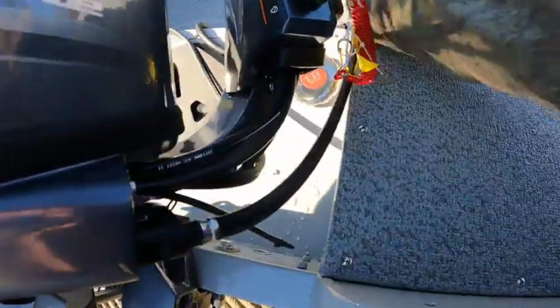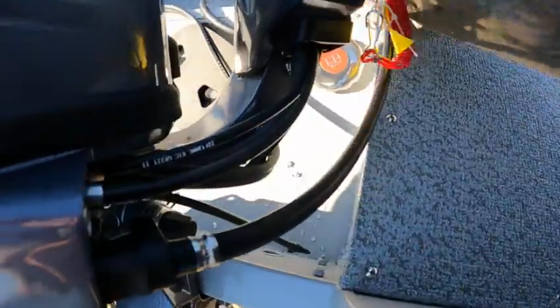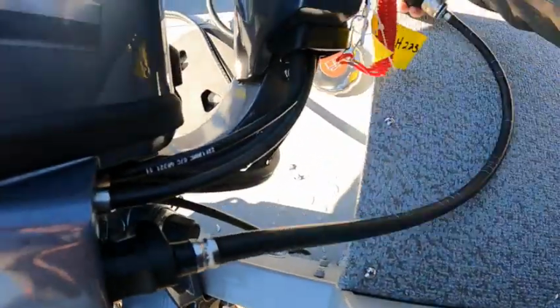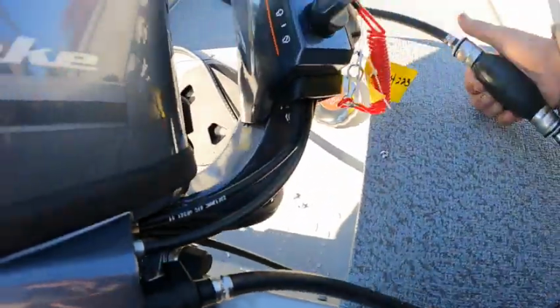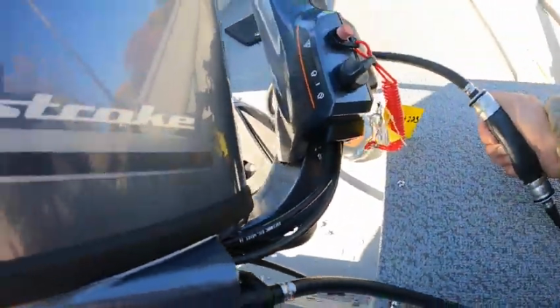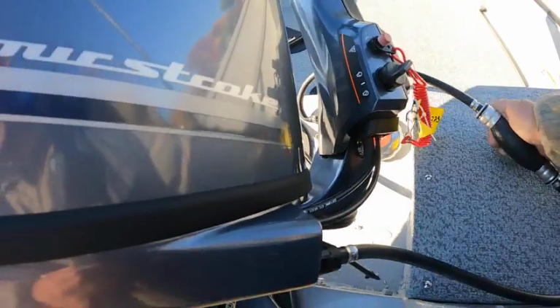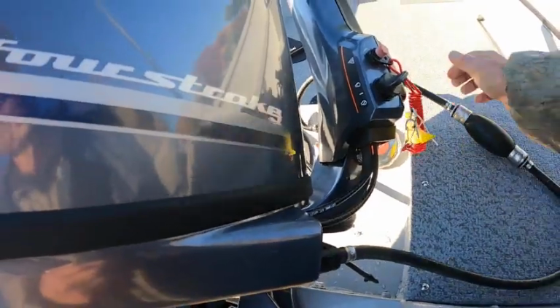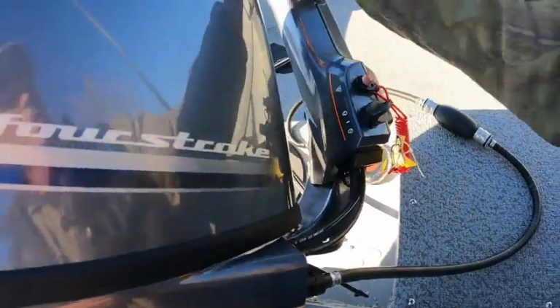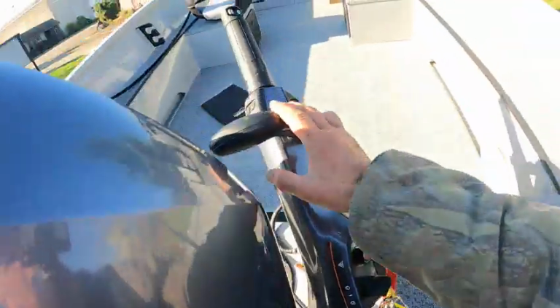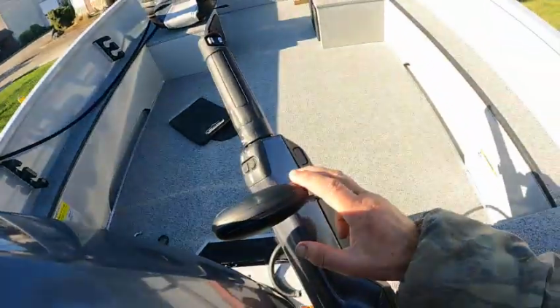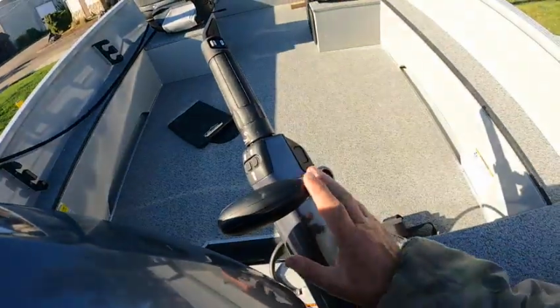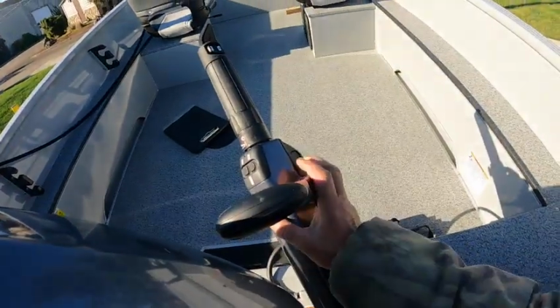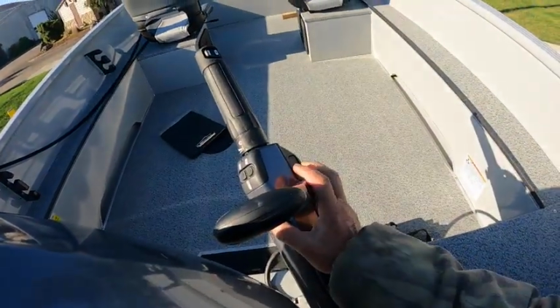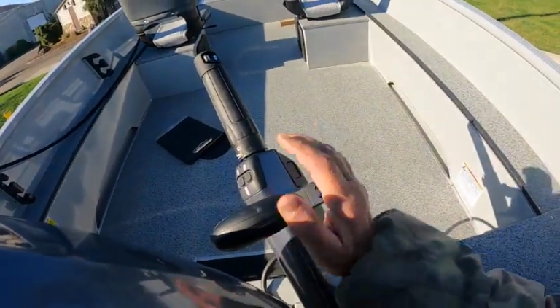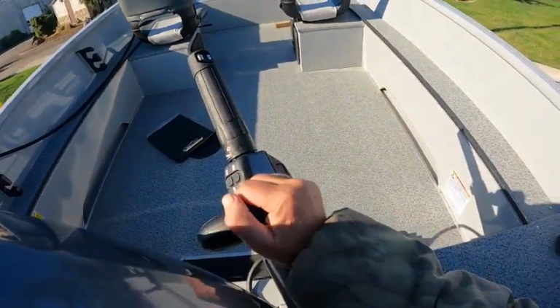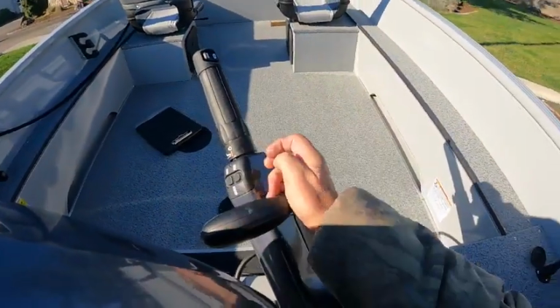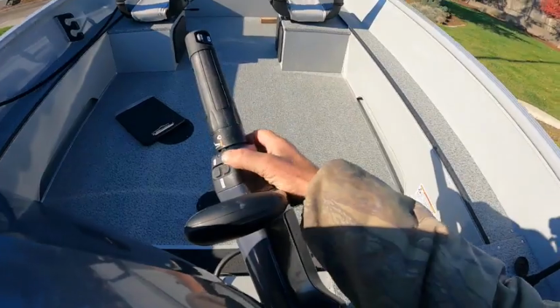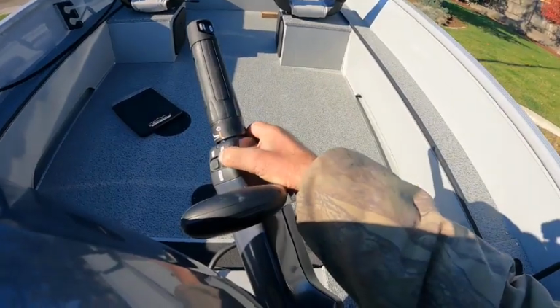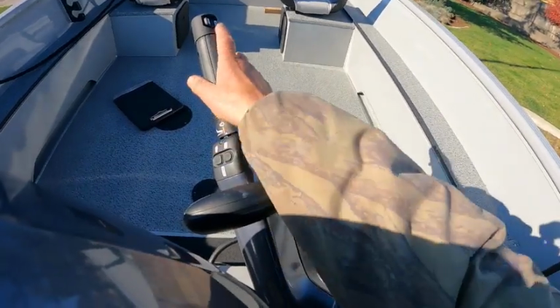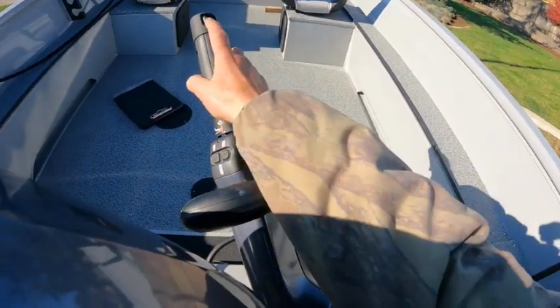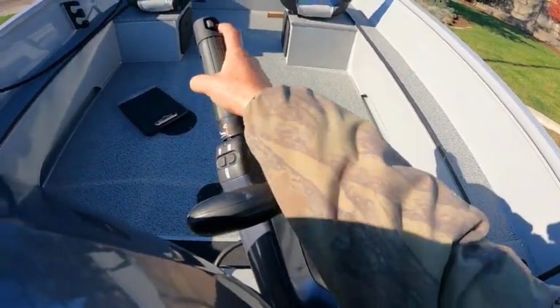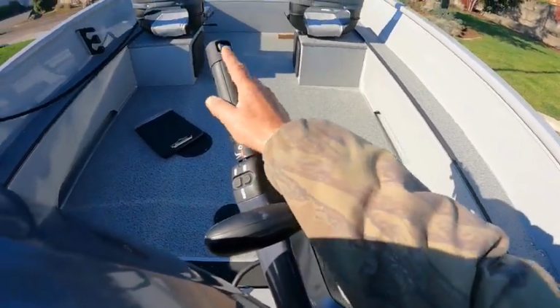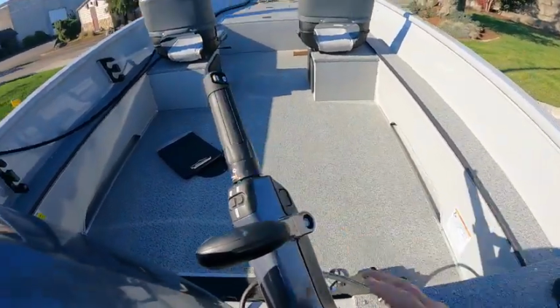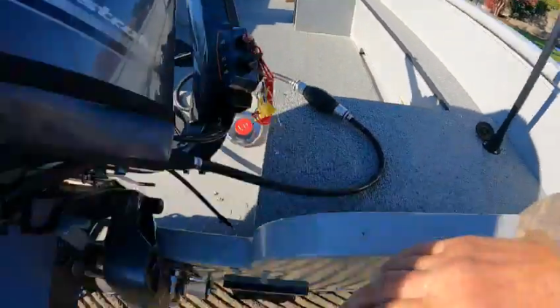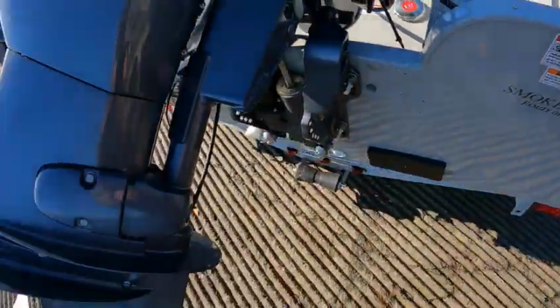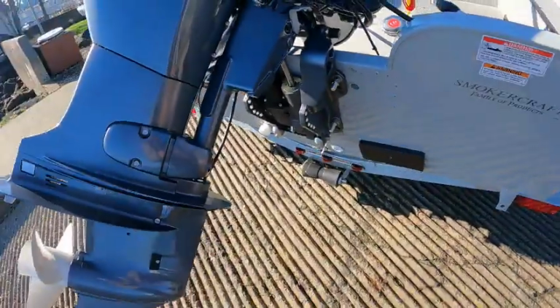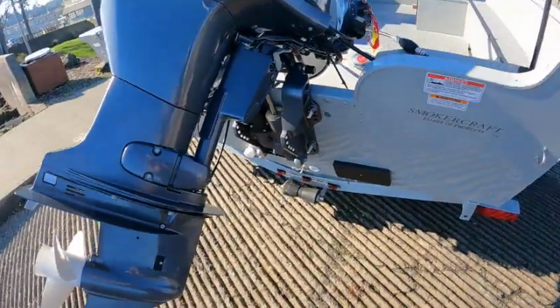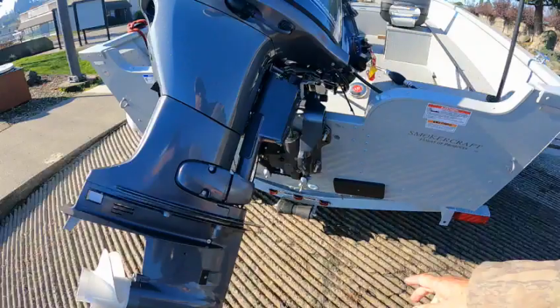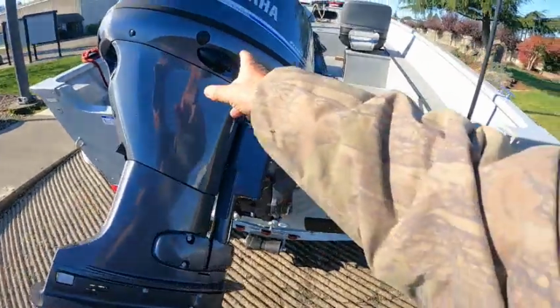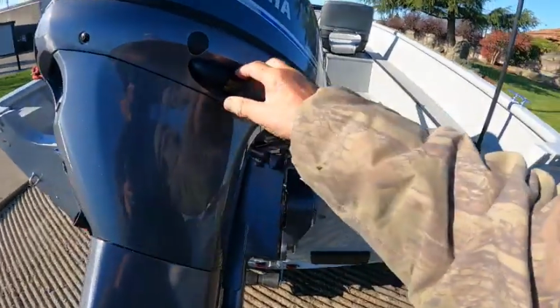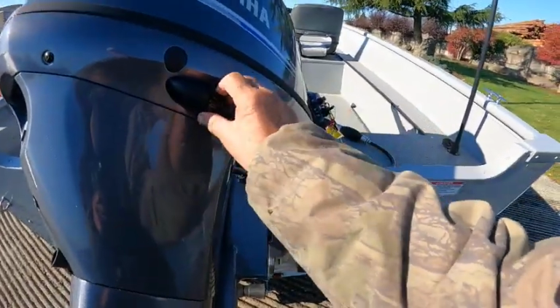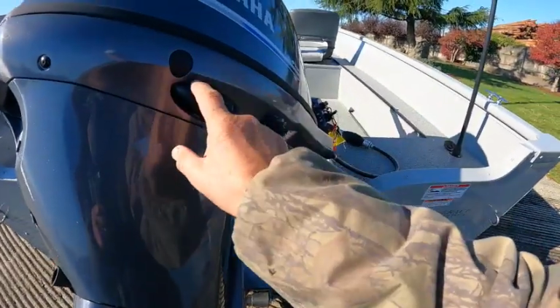I put about eight gallons of non-ethanol gas in. Tiller — Swiss army knife at the tiller handle. You've got your shifter here, you've got VTS here, you've got your trim here, and you've got fresh water flush — you undo this. This is just a stop.